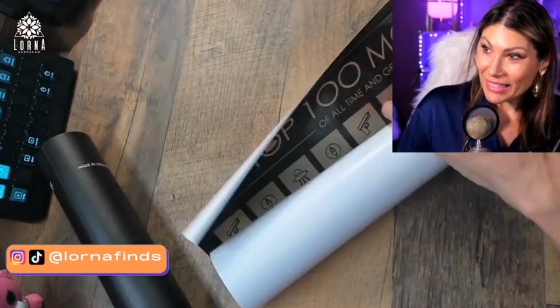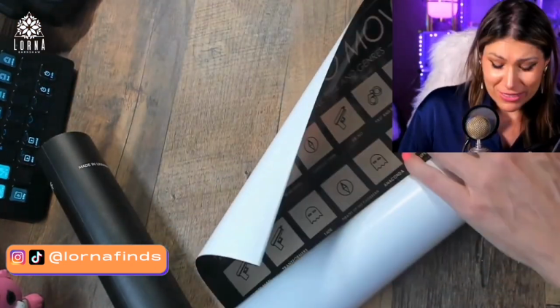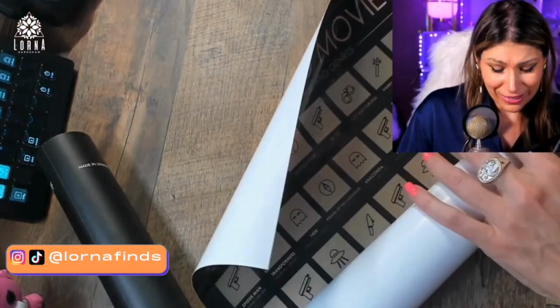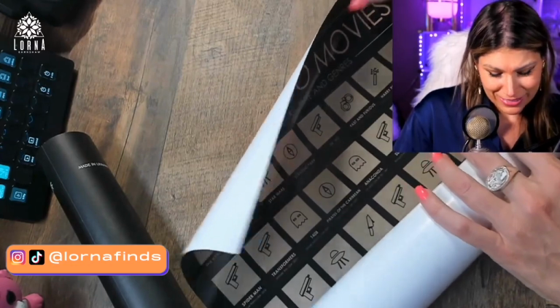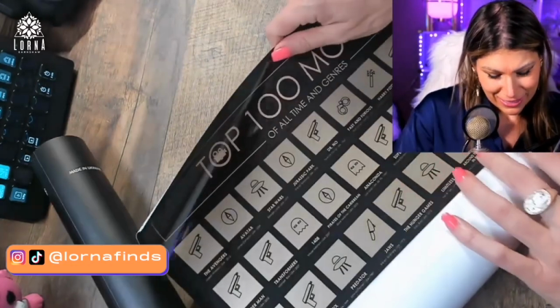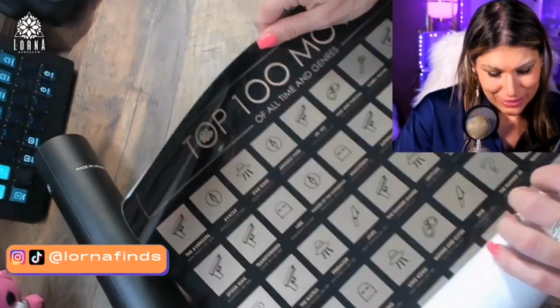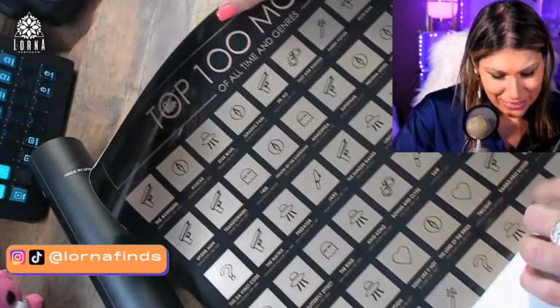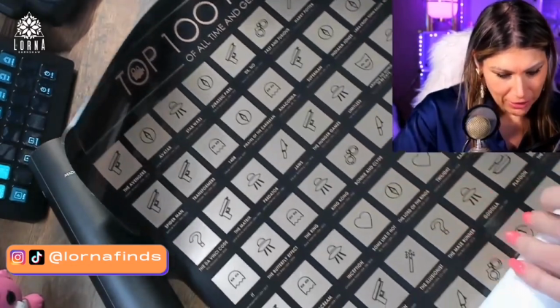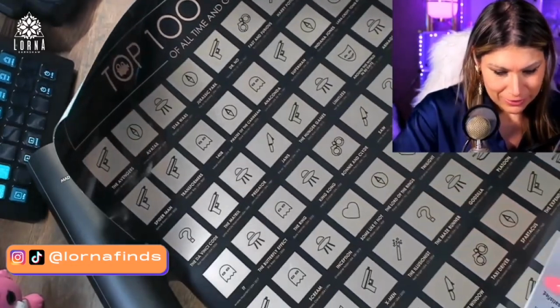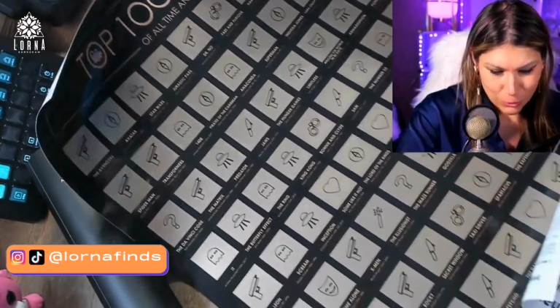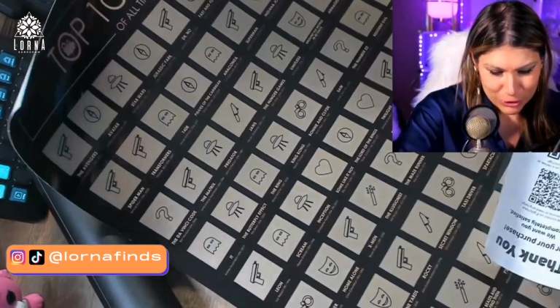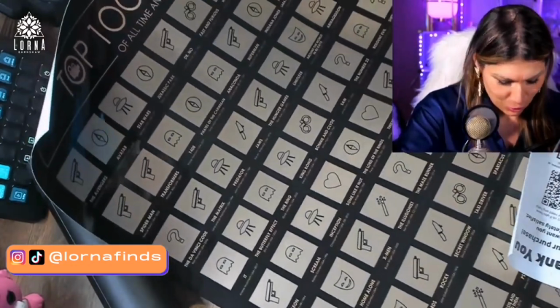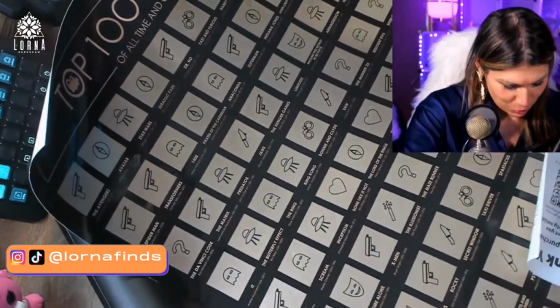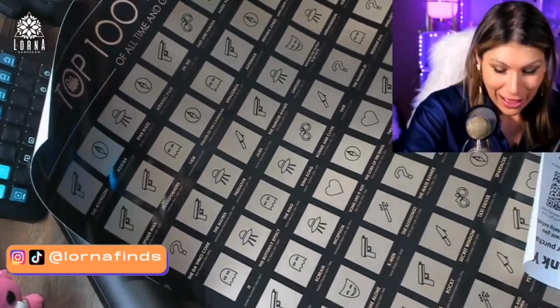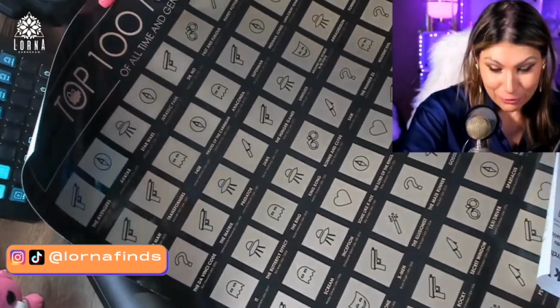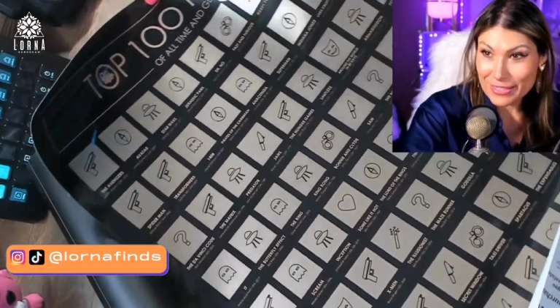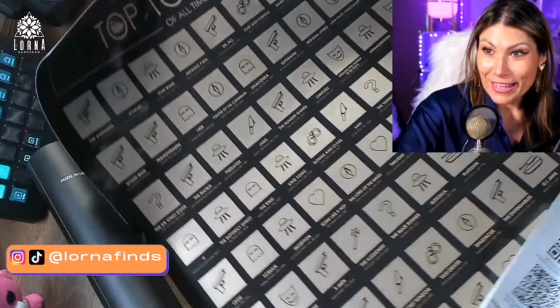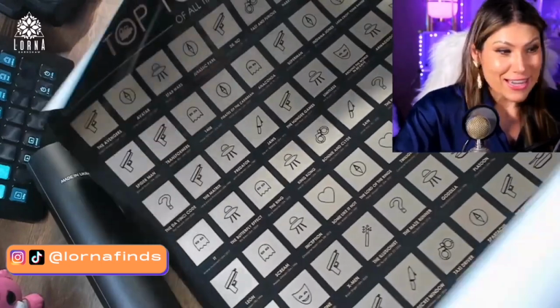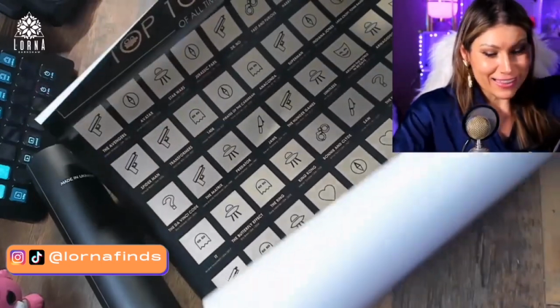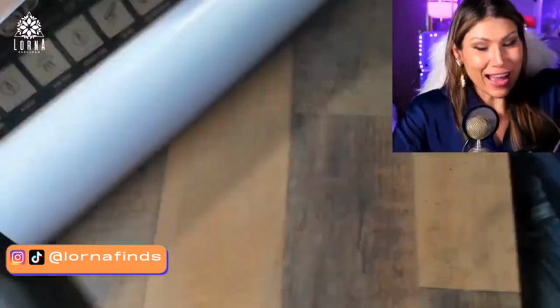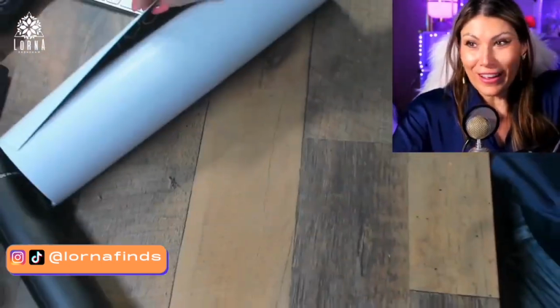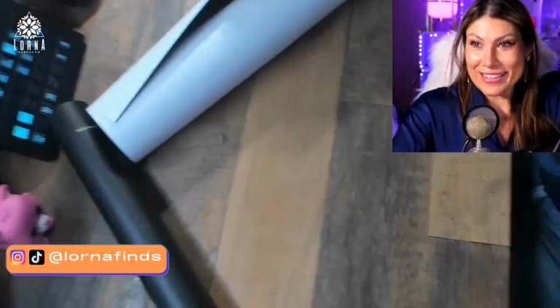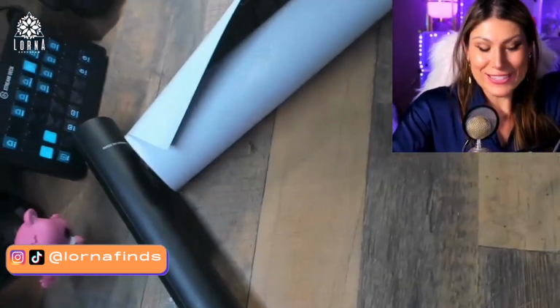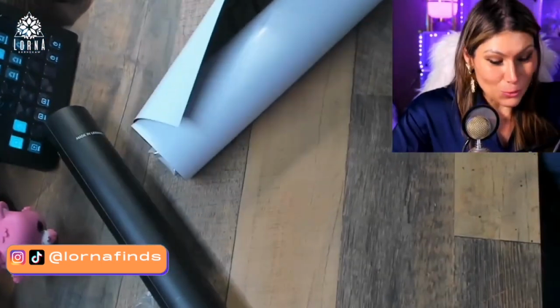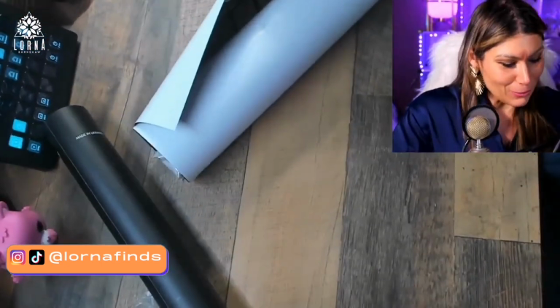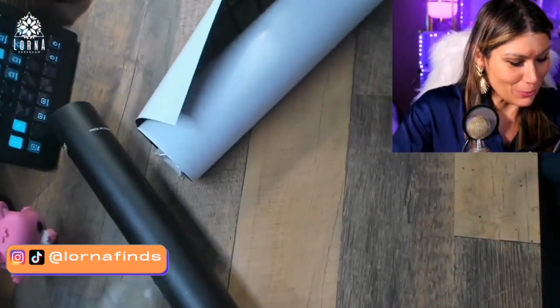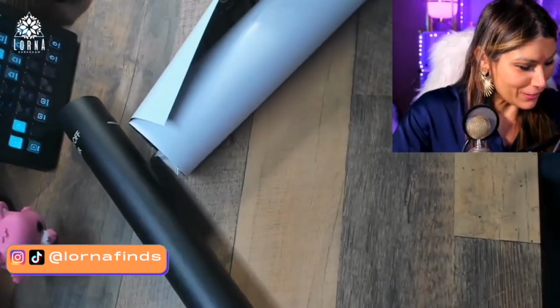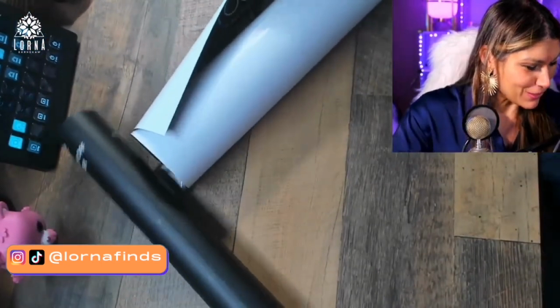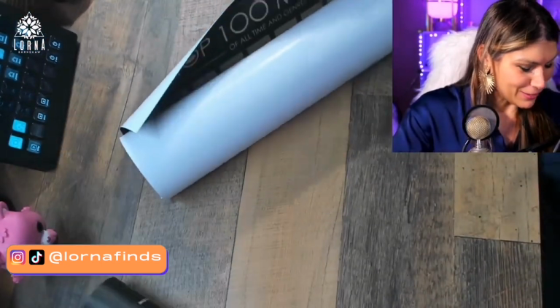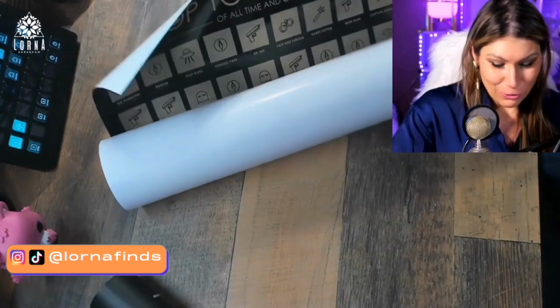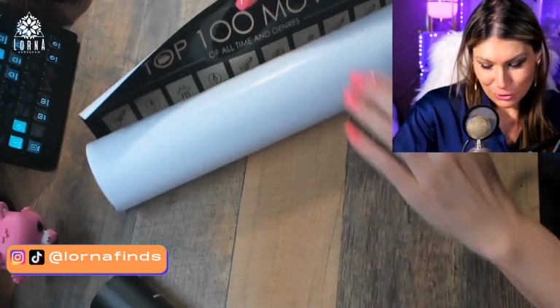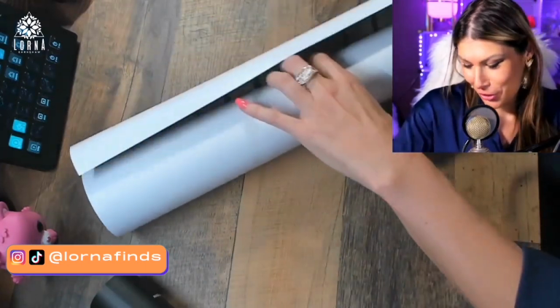So it's a checklist. Let's take a look at it. Oh, this is so cool — I love this! This is a really, really cool, interesting, original product.